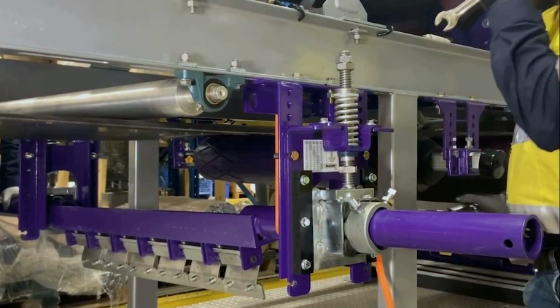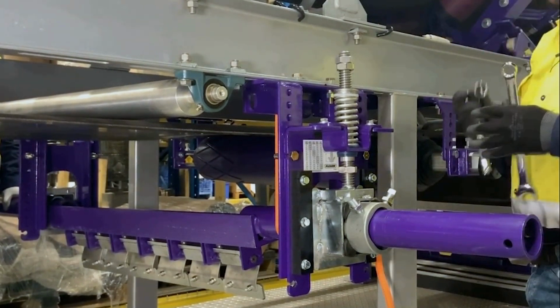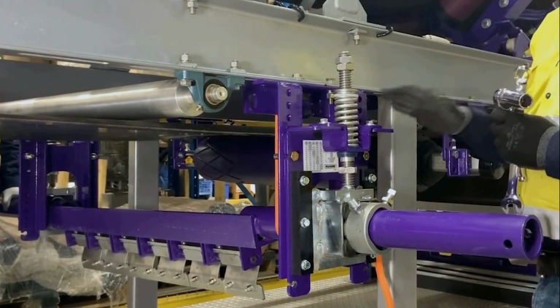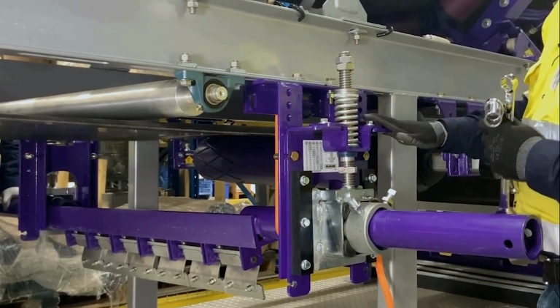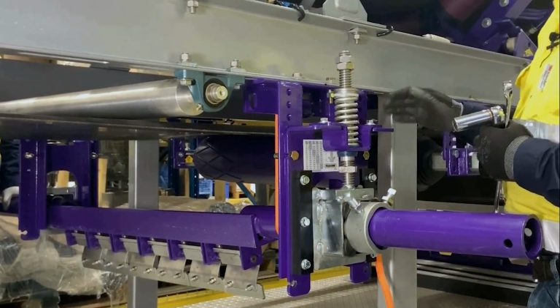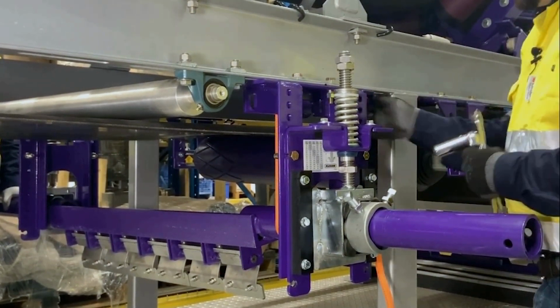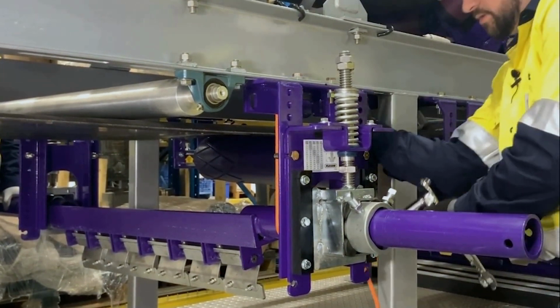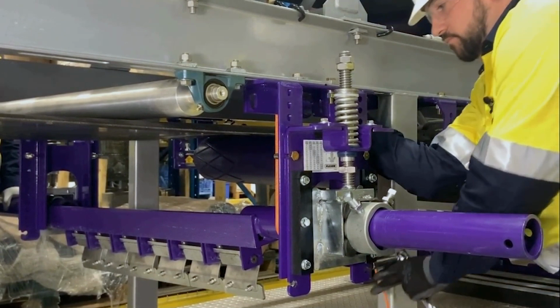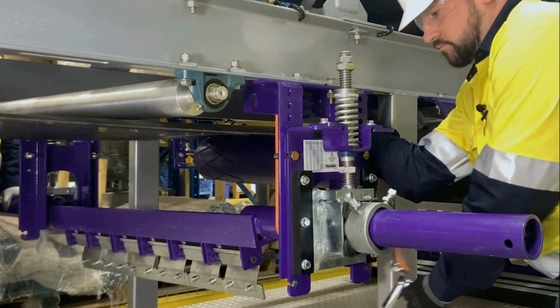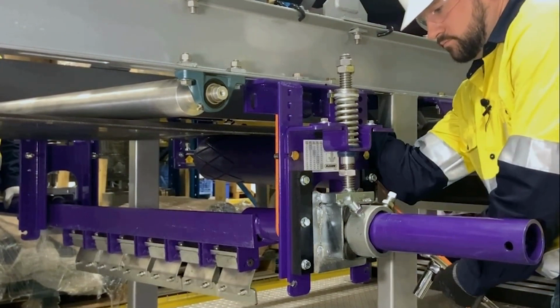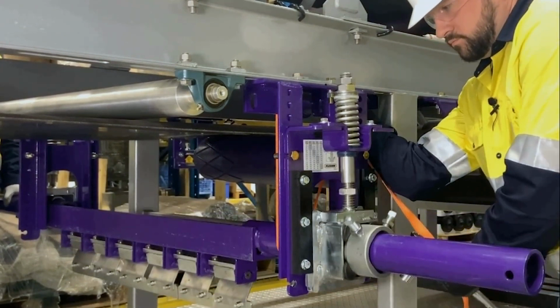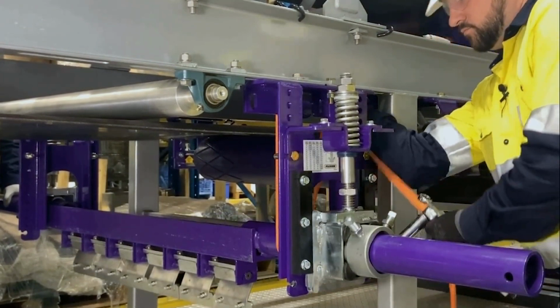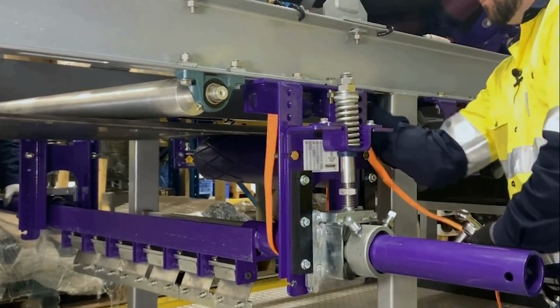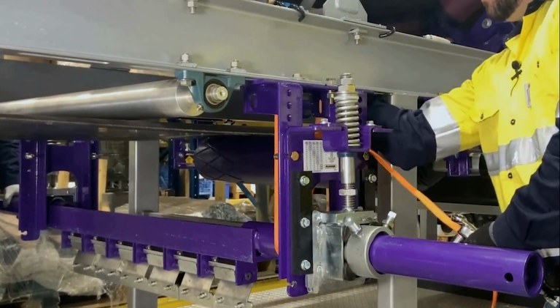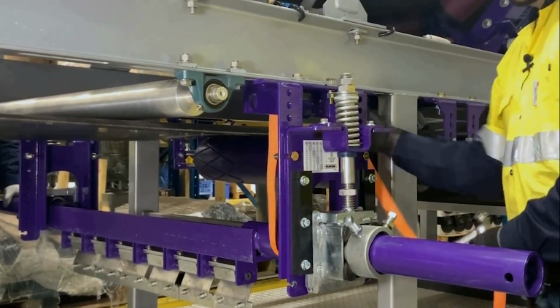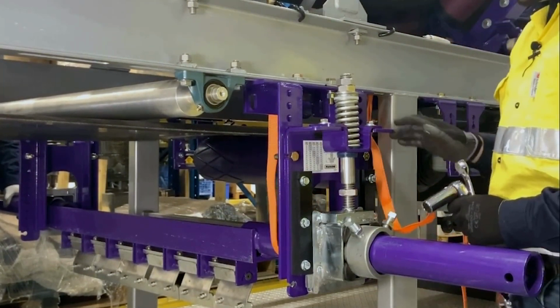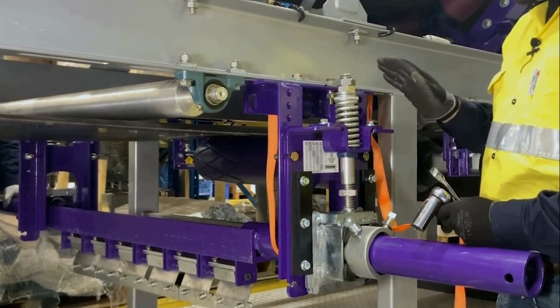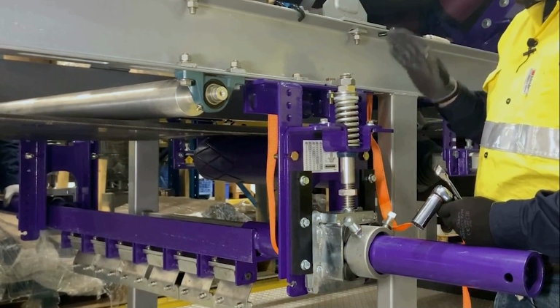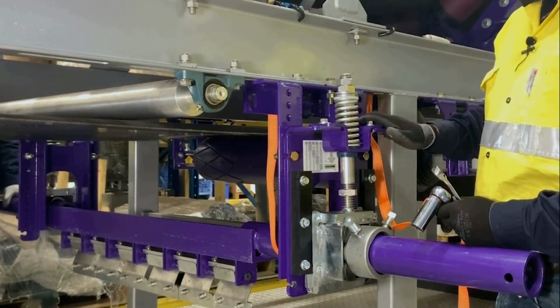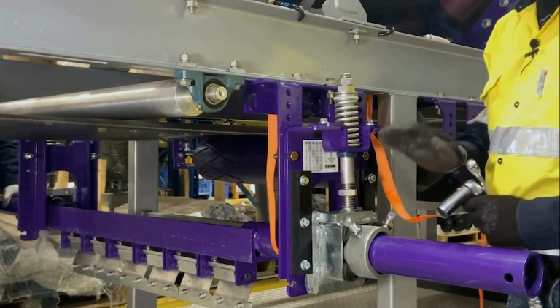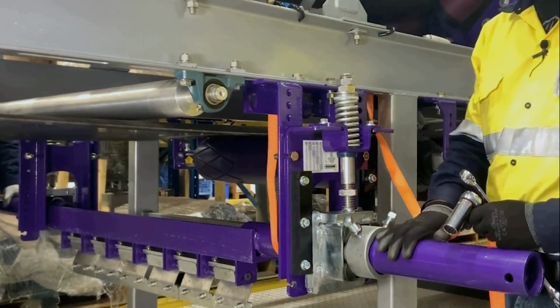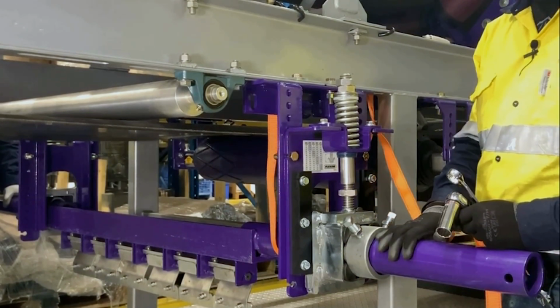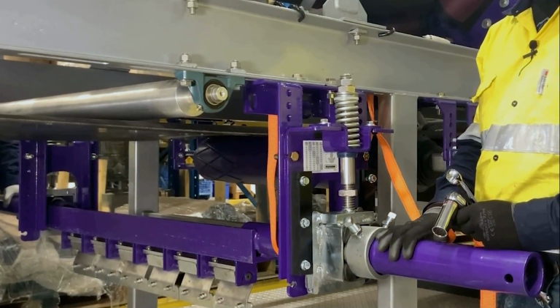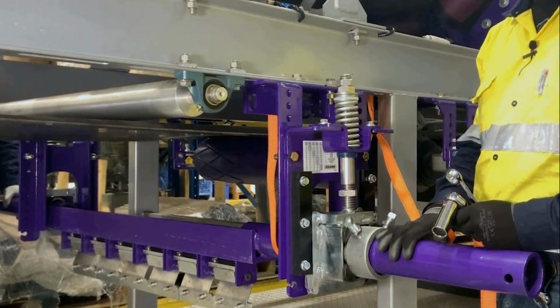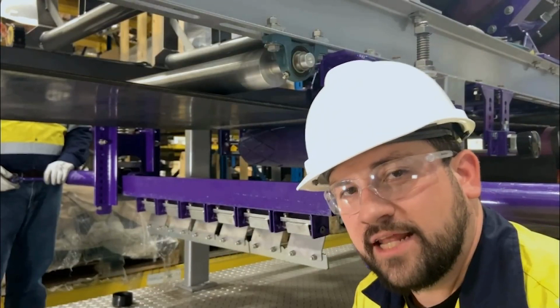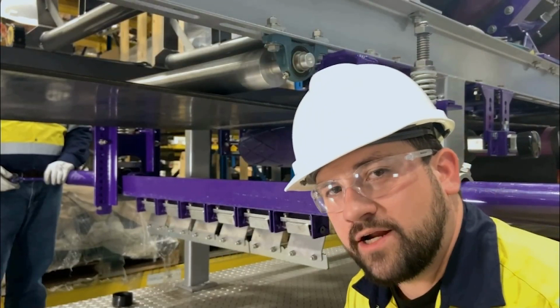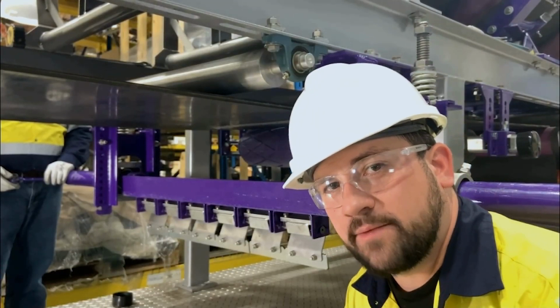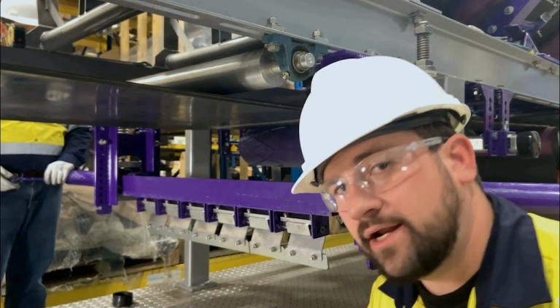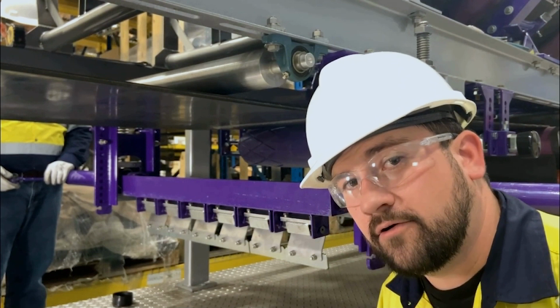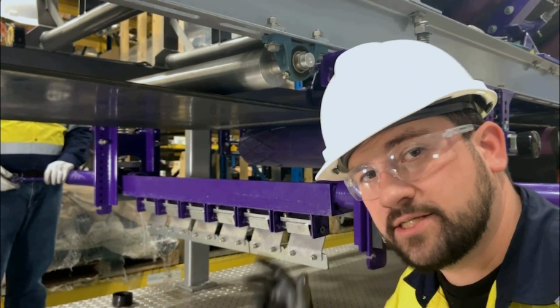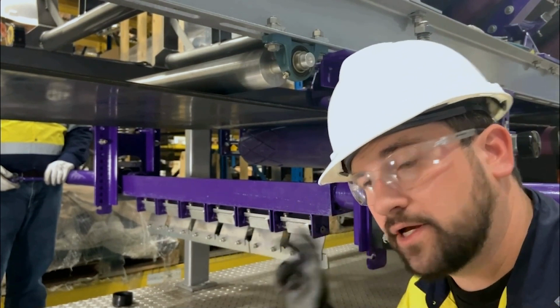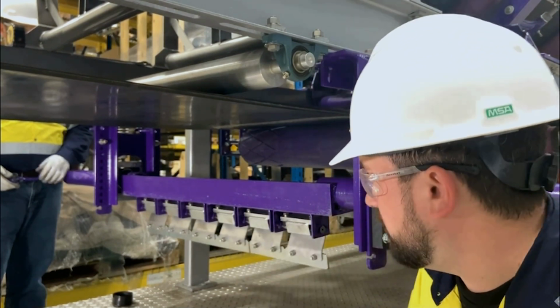Now that we've got our tensioner secured, we can release the strap. We've got our tensioner mounted and our pole installed. Now we're ready to set up the blade angle and center the cleaner to the belt.